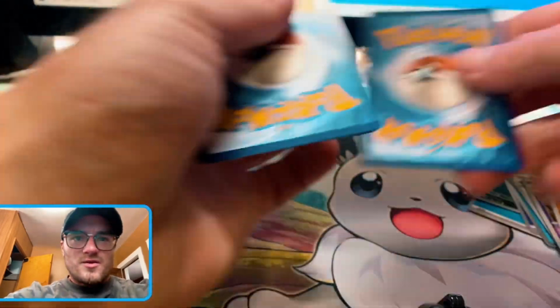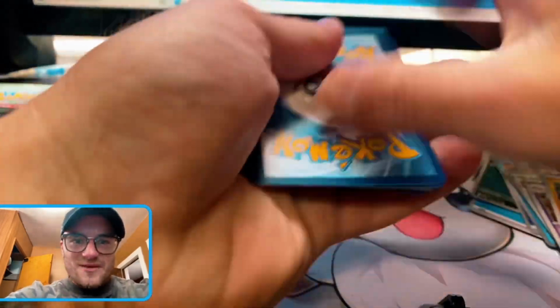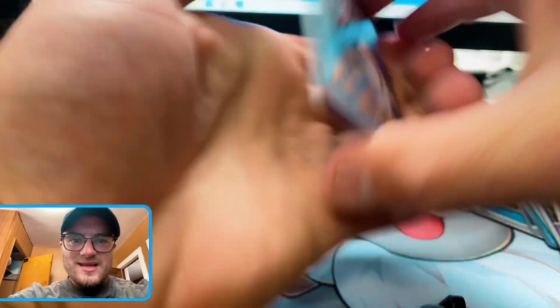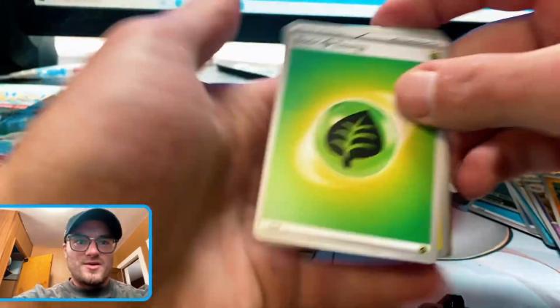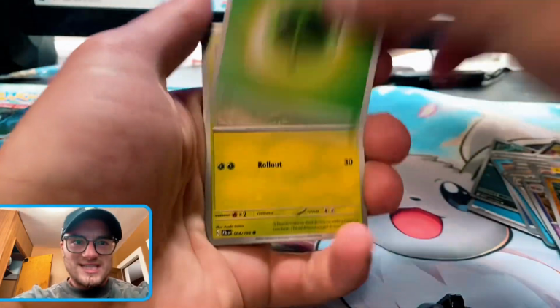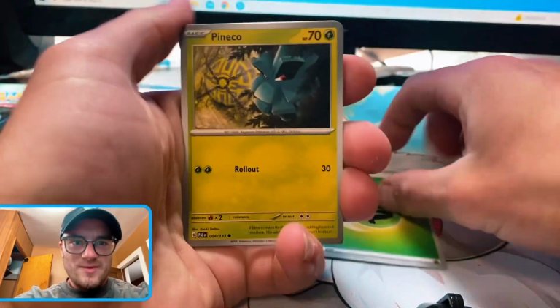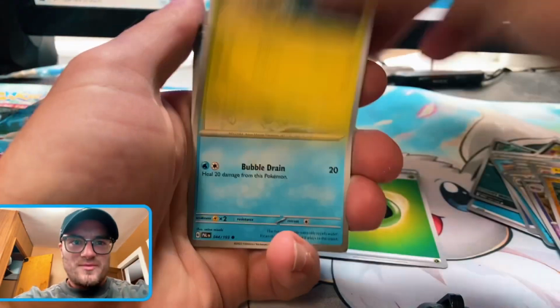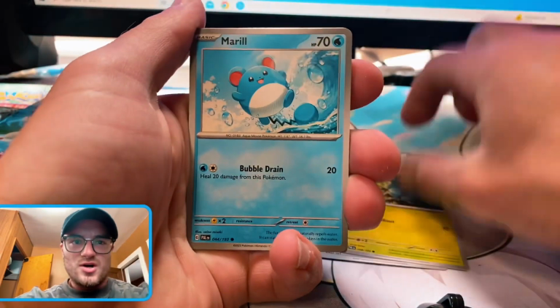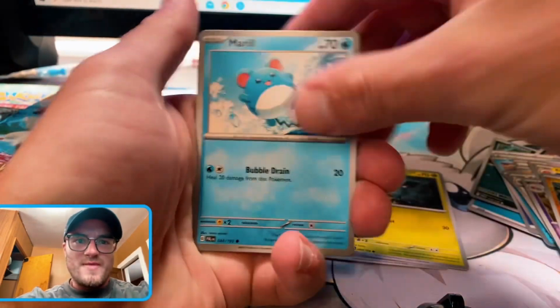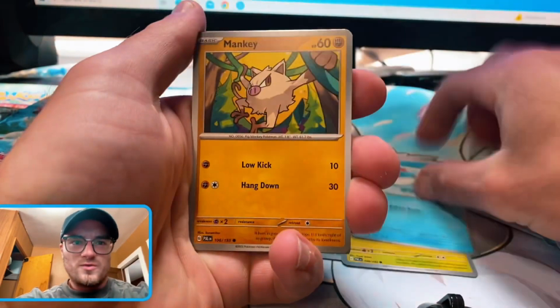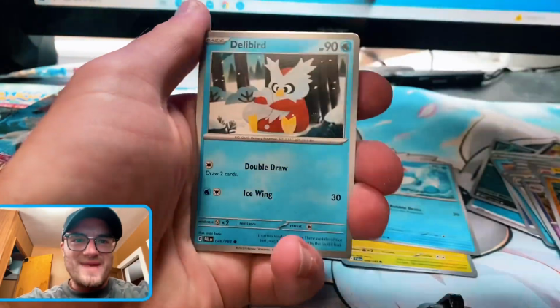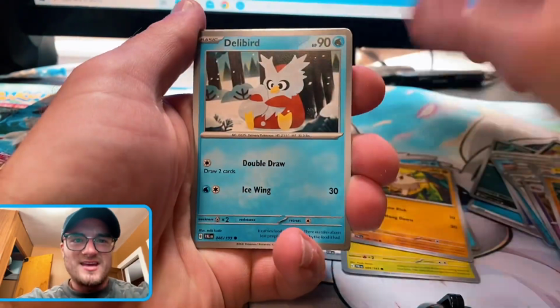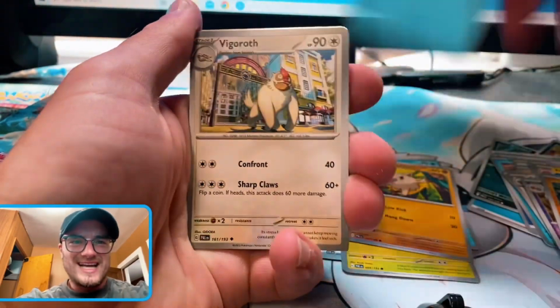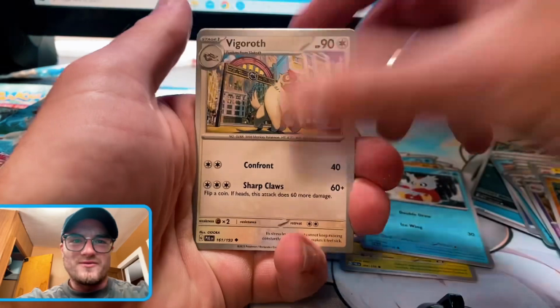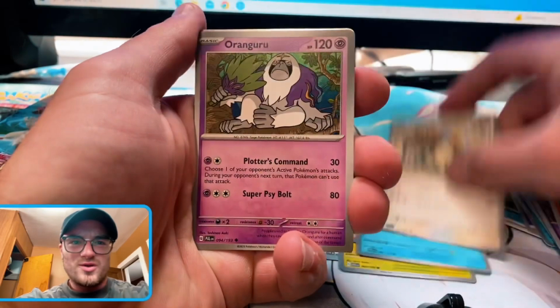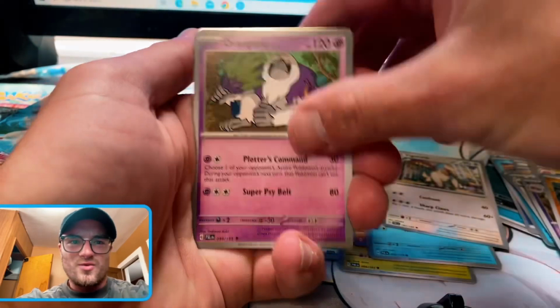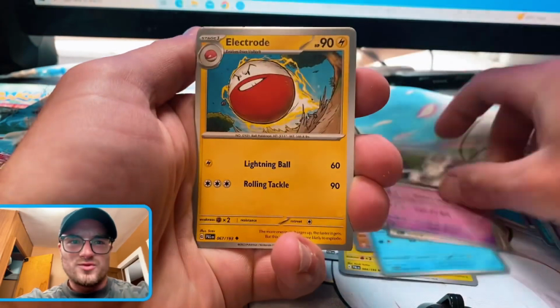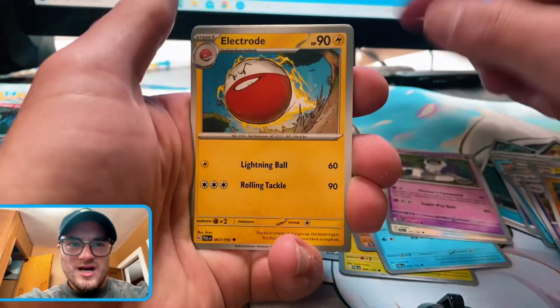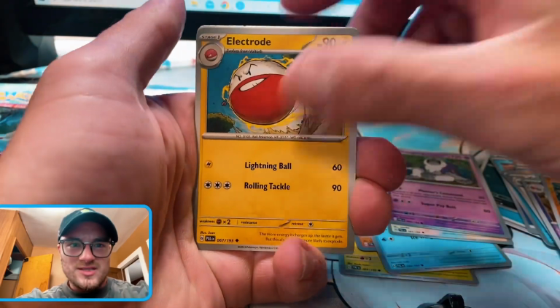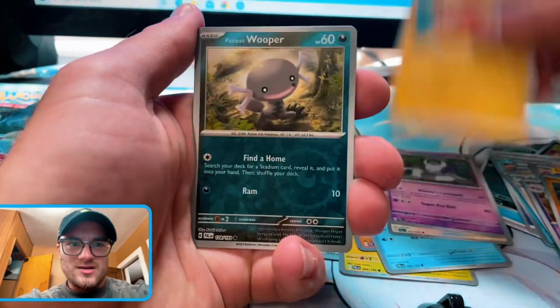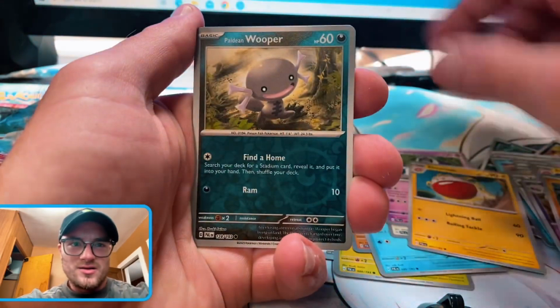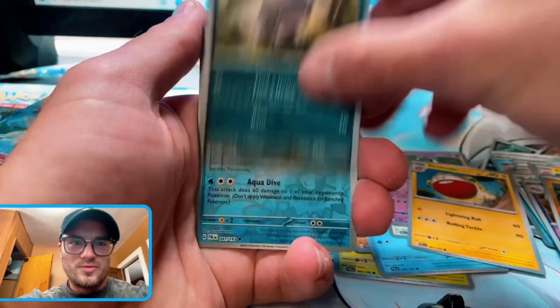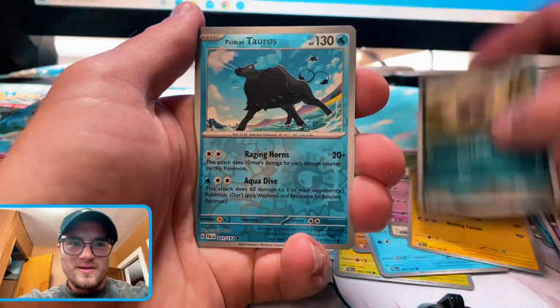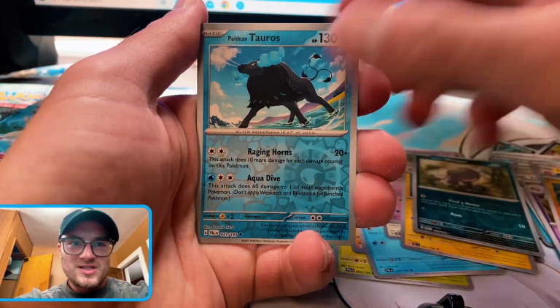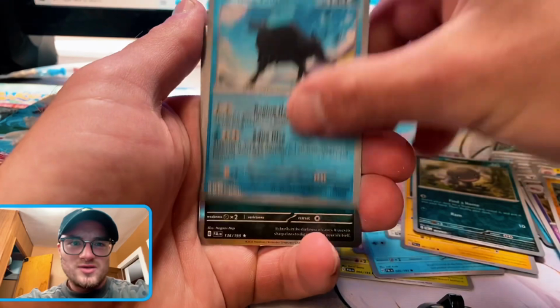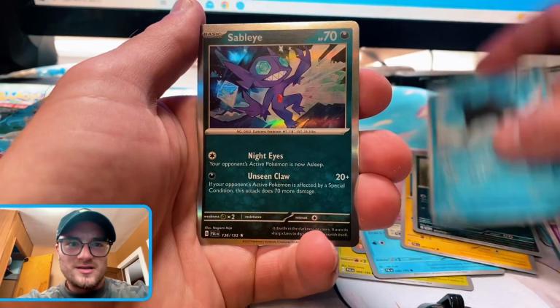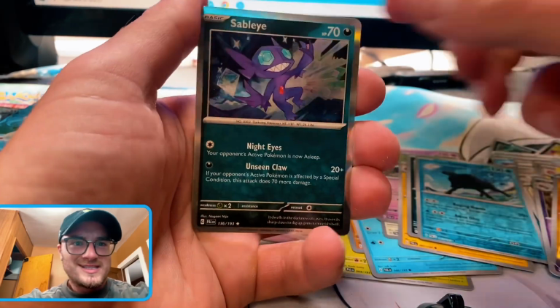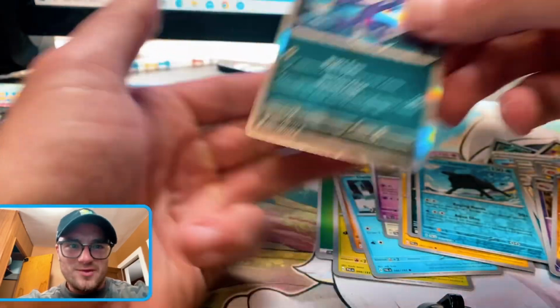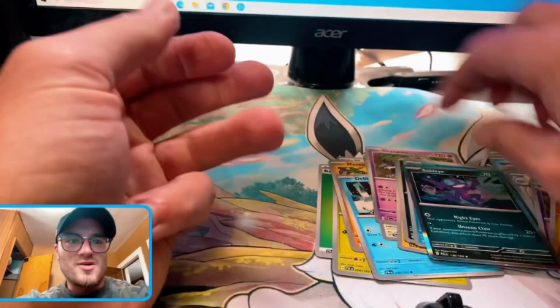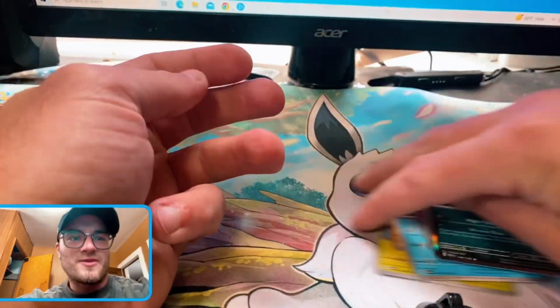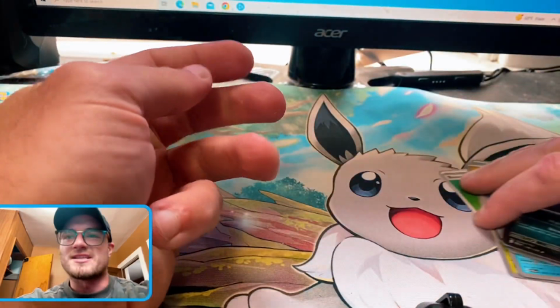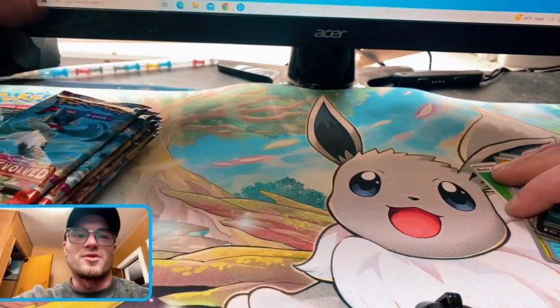We're going to say fighting — oh, it's Leaf, baby. Pineco, Merill, Mankey, Delibird, Vigoroth, Oranguru — I feel like there's something in there. Wooper, Tauros, Sableye — I was wrong. I keep forgetting about the silver borders.